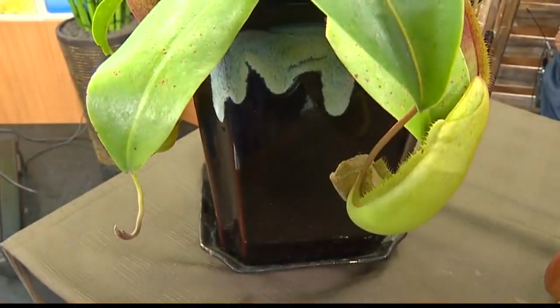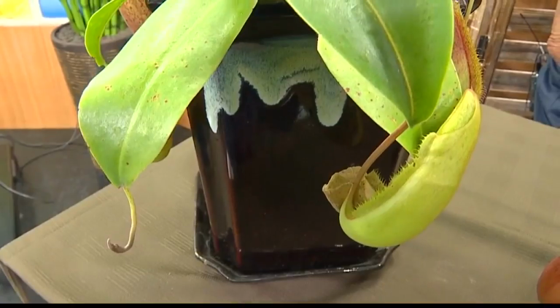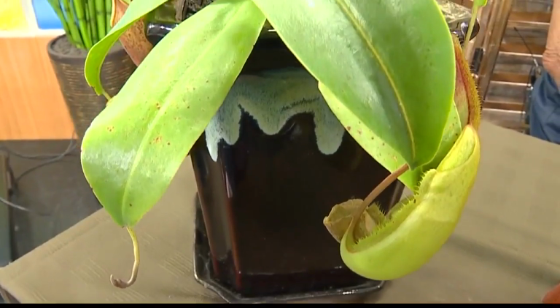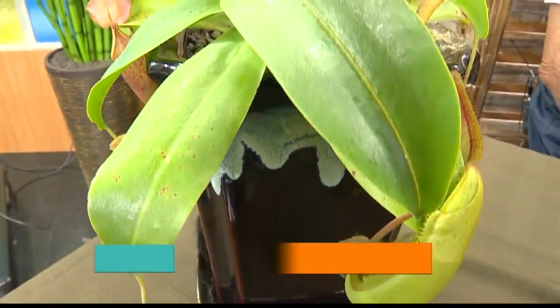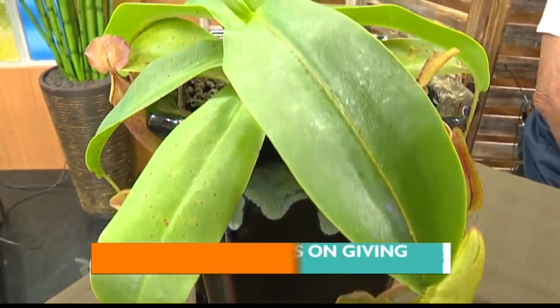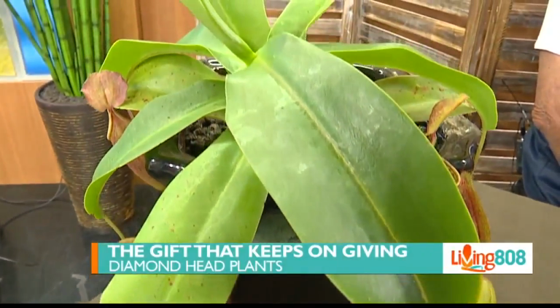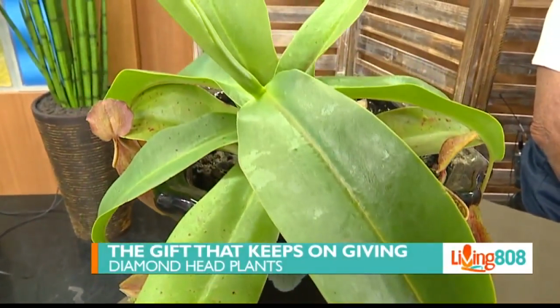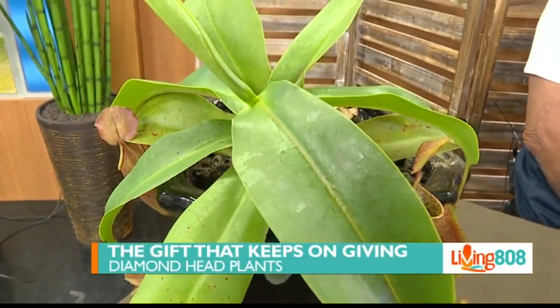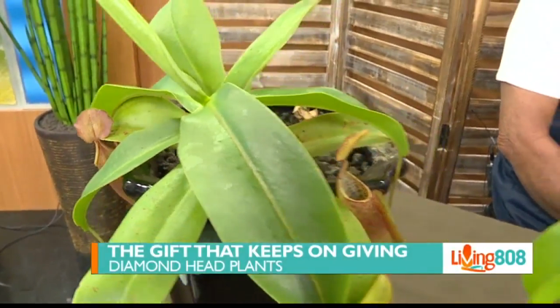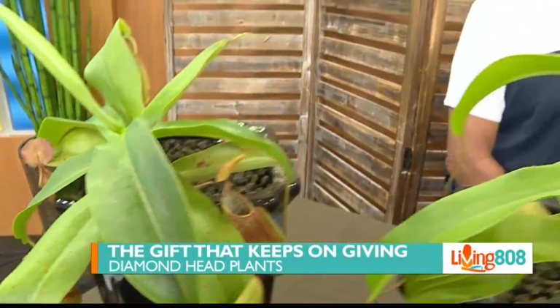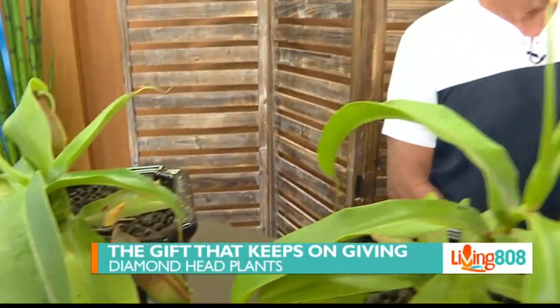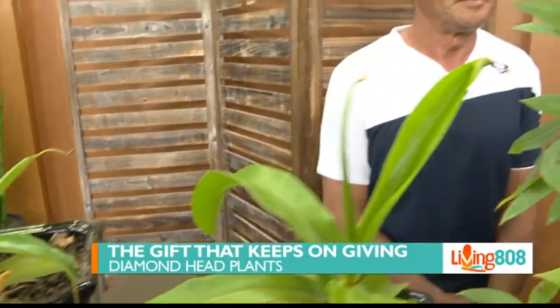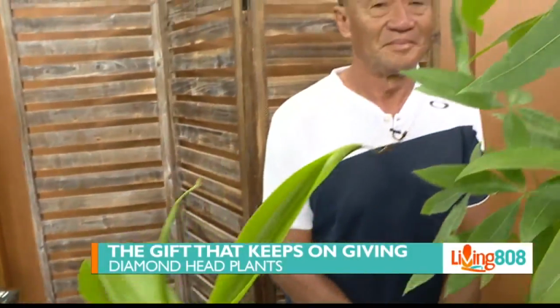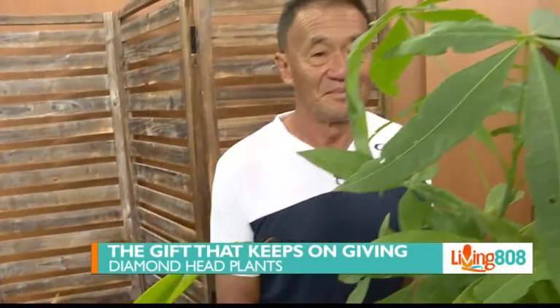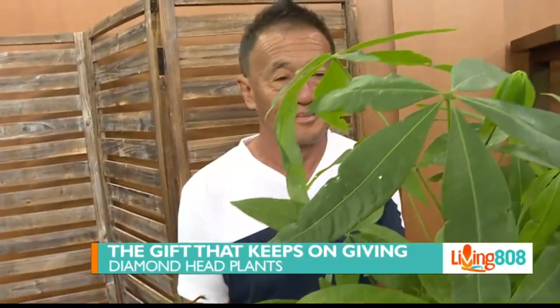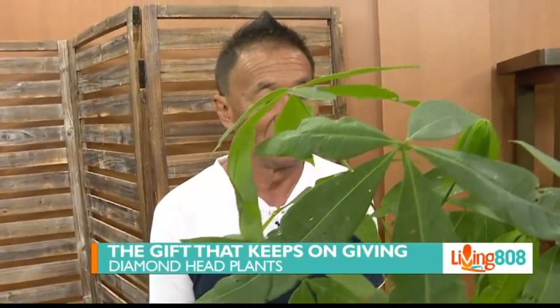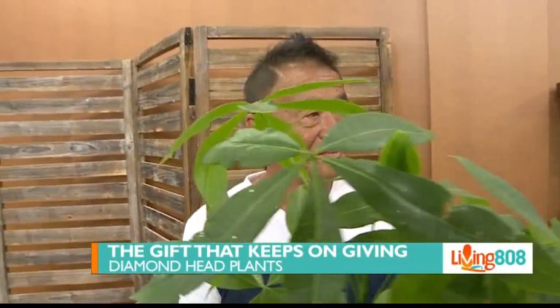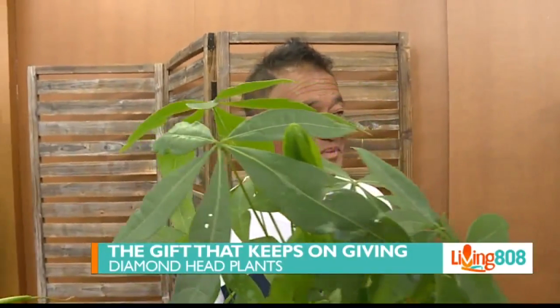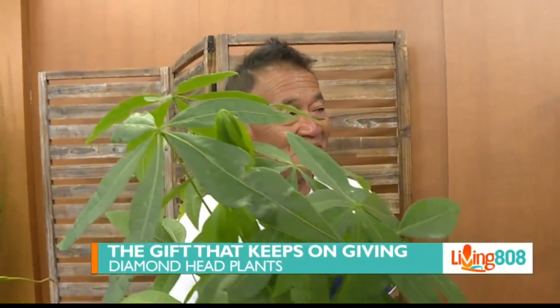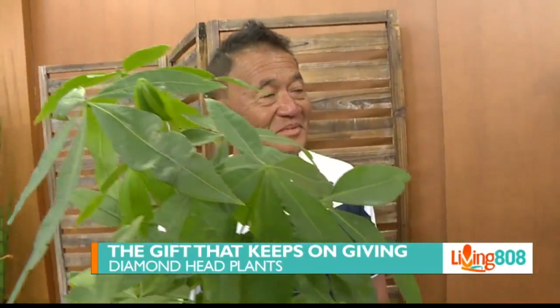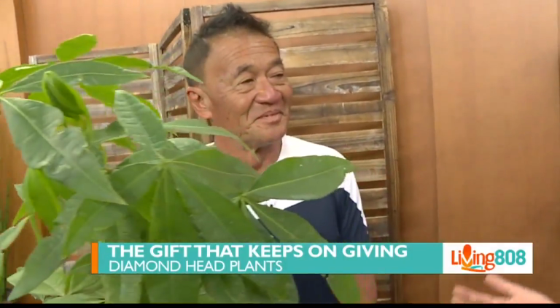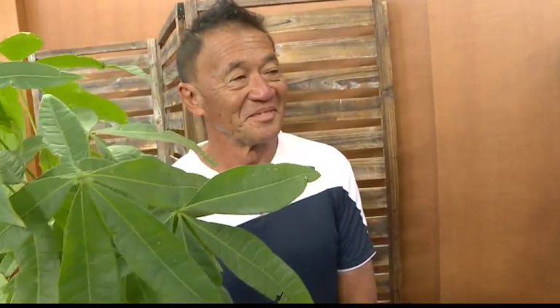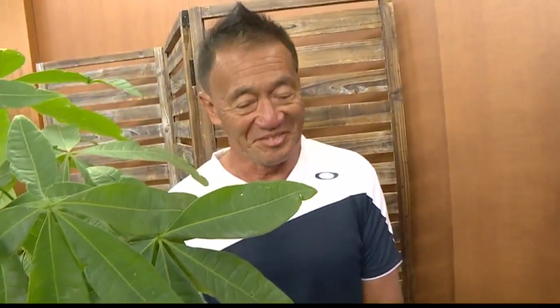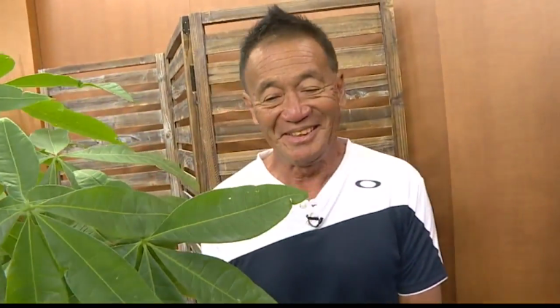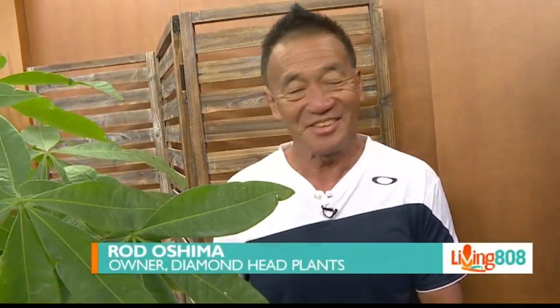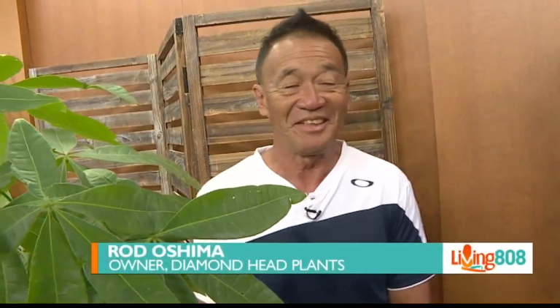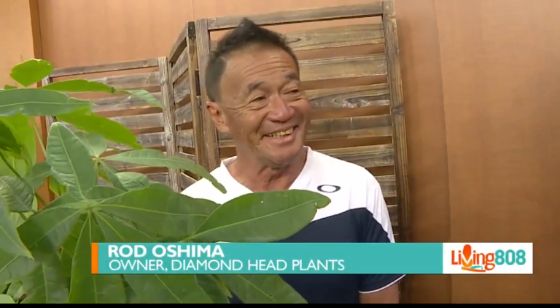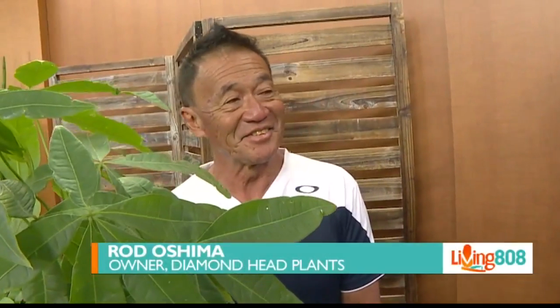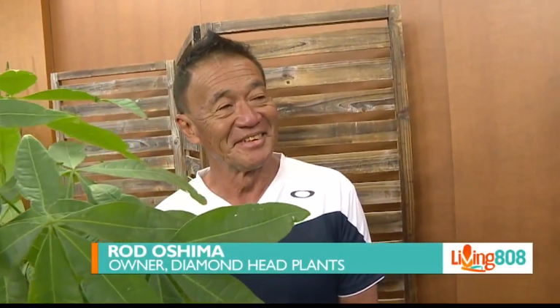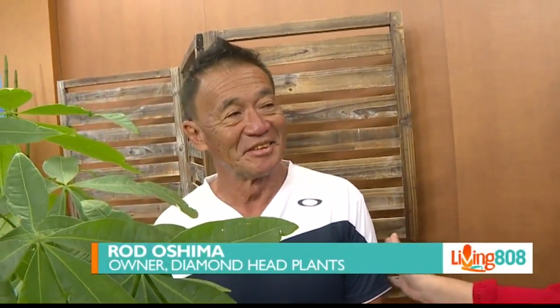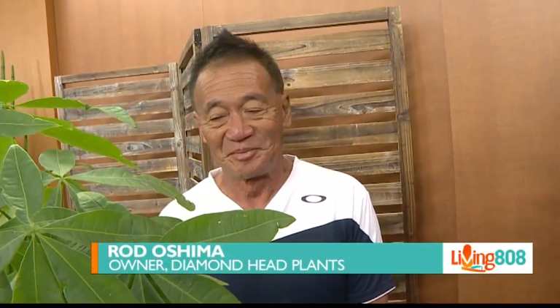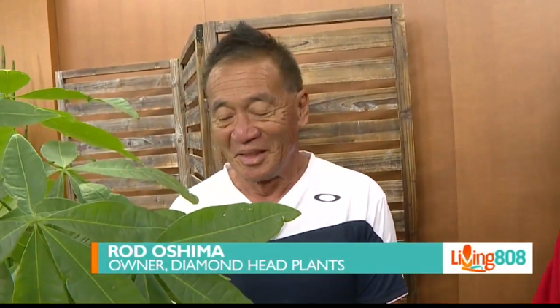Welcome back to Living 808. I am here with Rod Oshima, owner of Diamond Head Plants. Now Rod, today you're showing us plants that would make great holiday gifts. What makes them great holiday gifts?